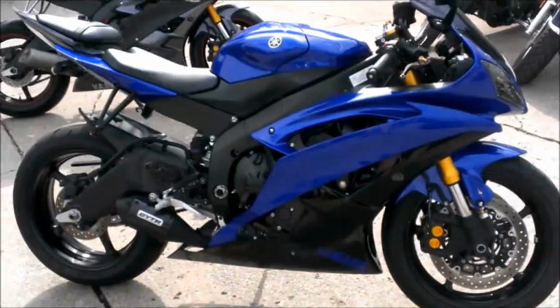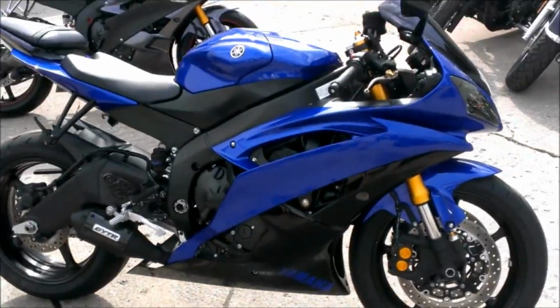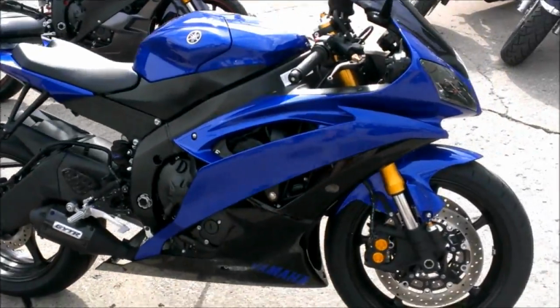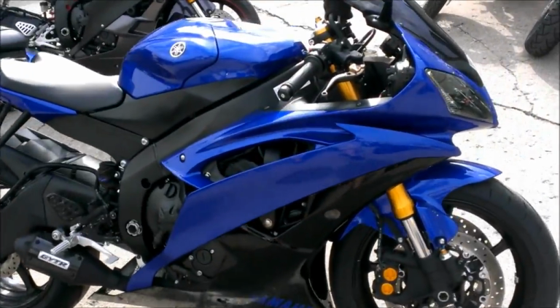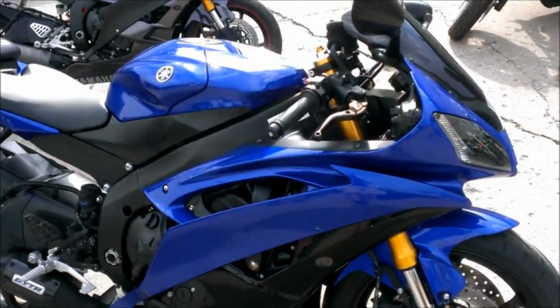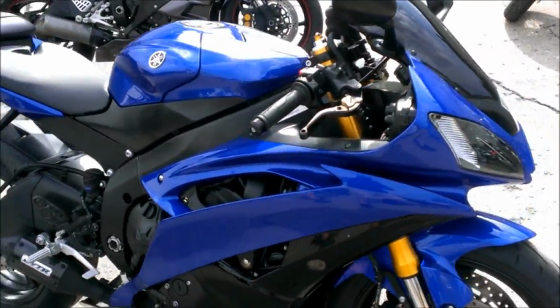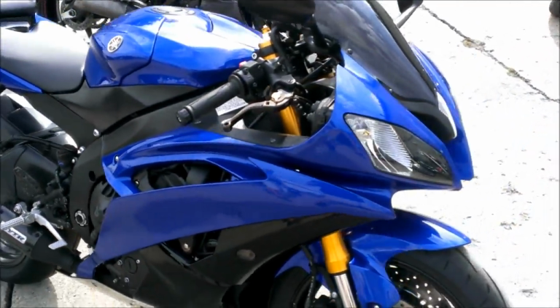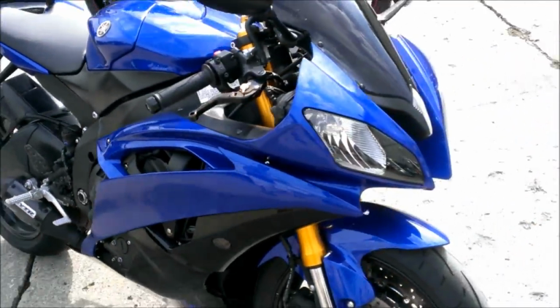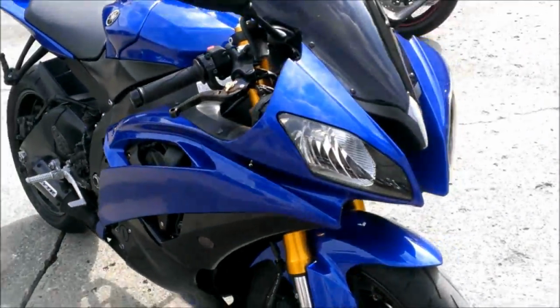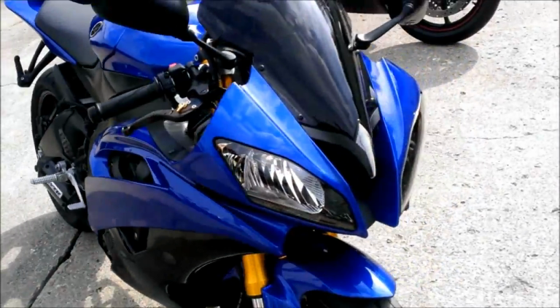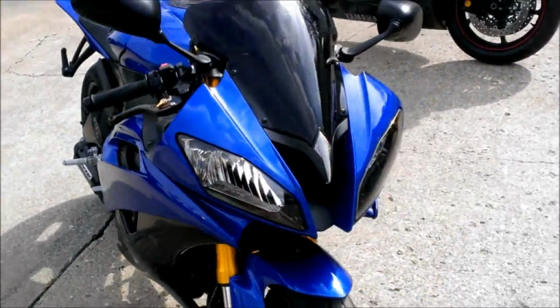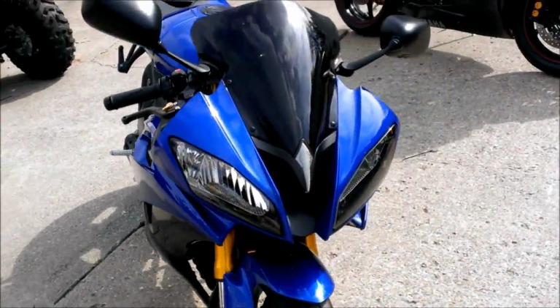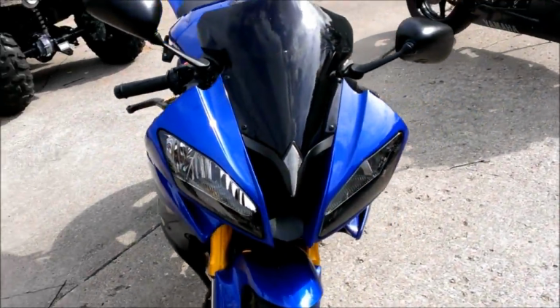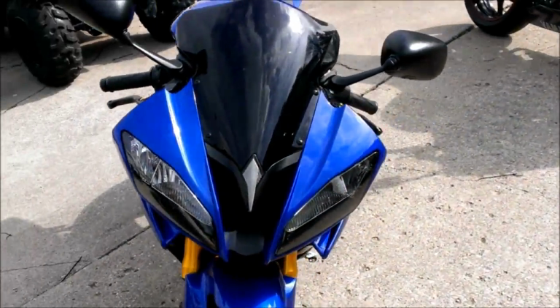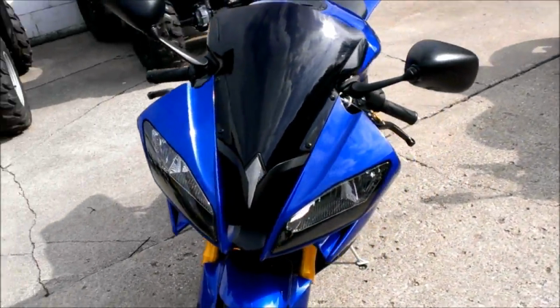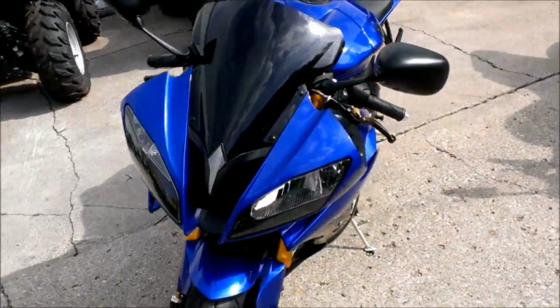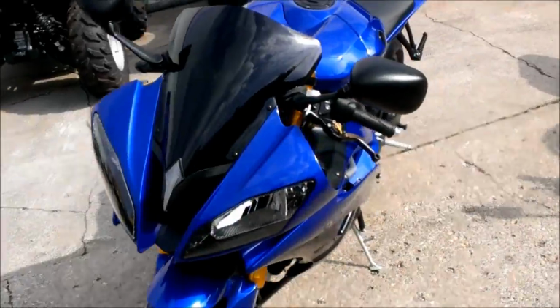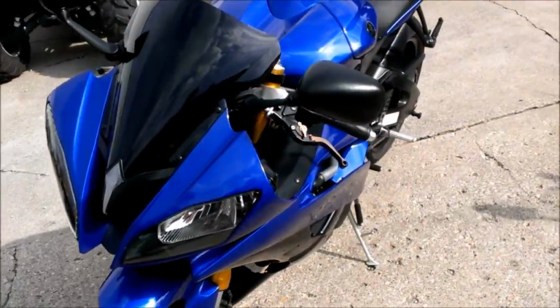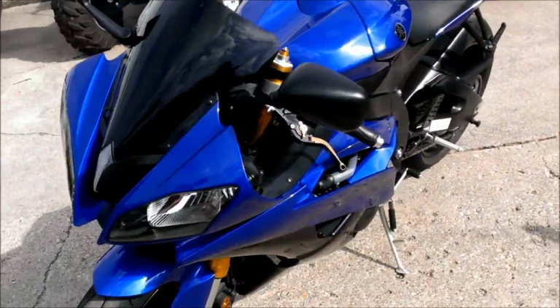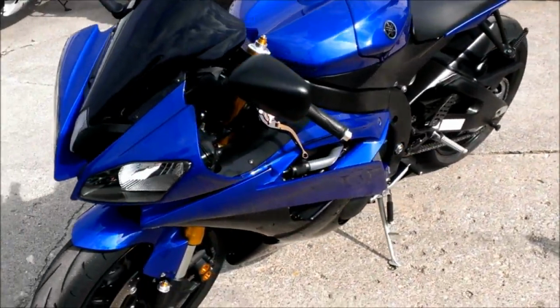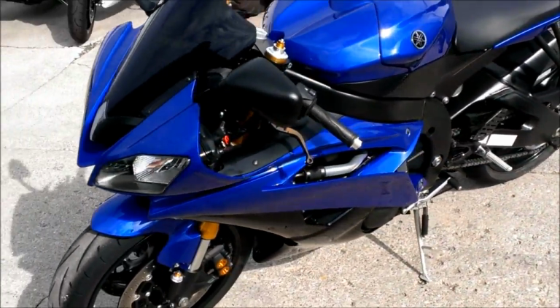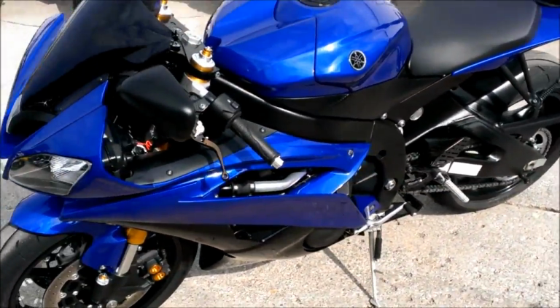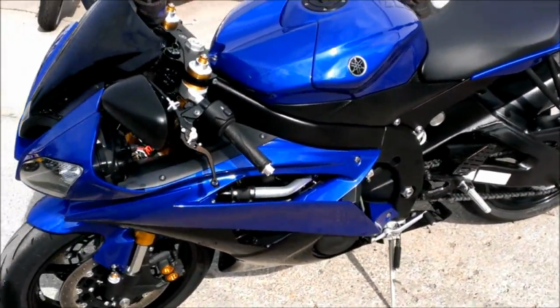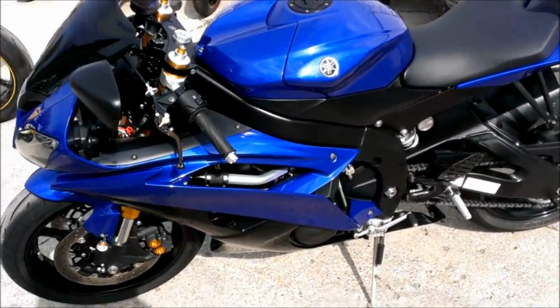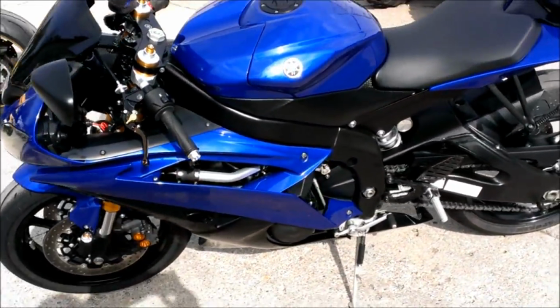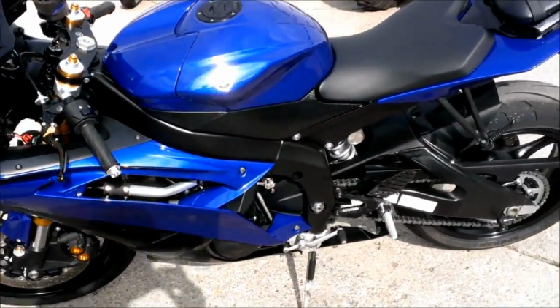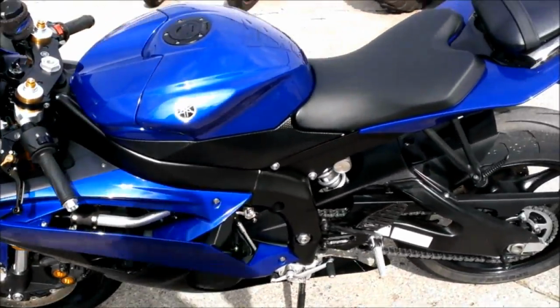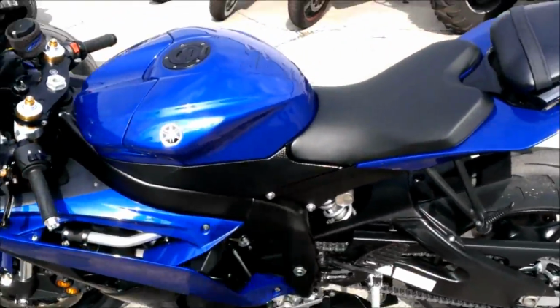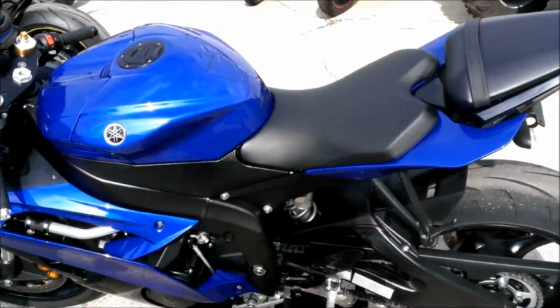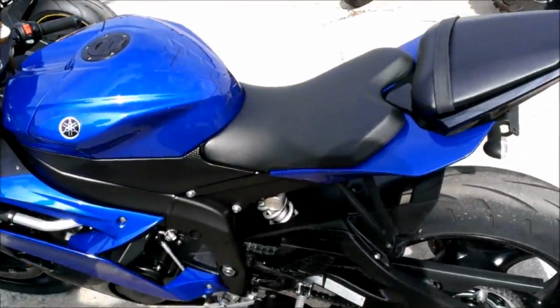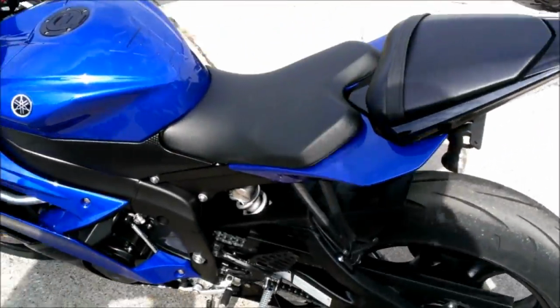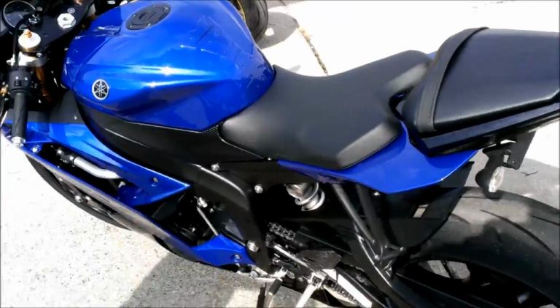At Approval Power Sports we have over 400 used bikes on the showroom floor. Today we have a 2009 Yamaha R6 Sport Bike for sale with the Yamaha GYTR Factory Performance Exhaust.